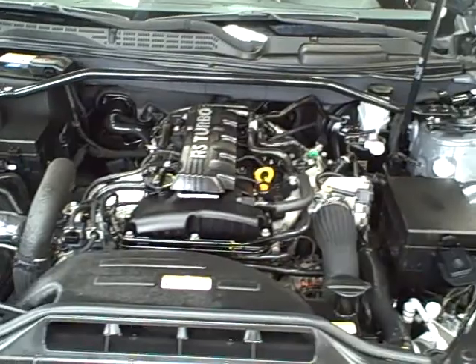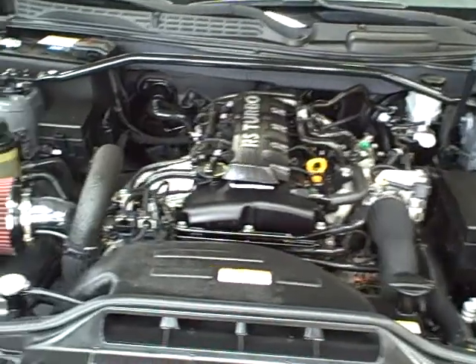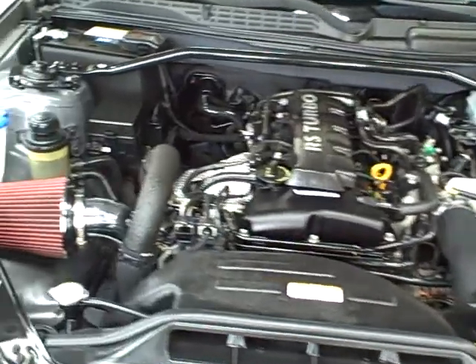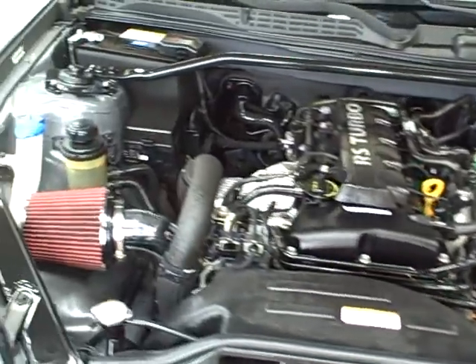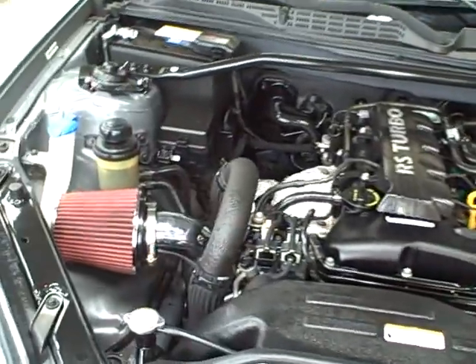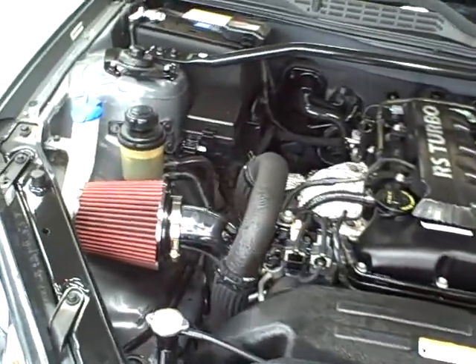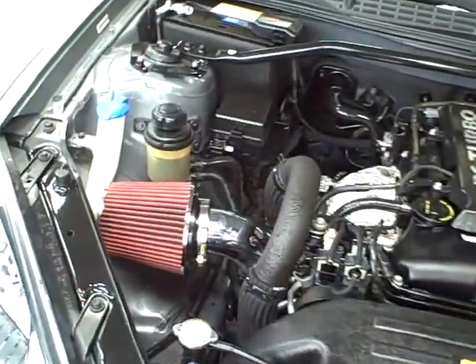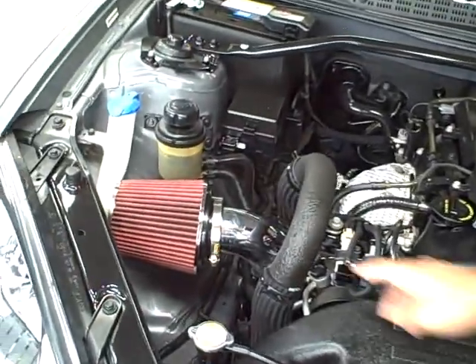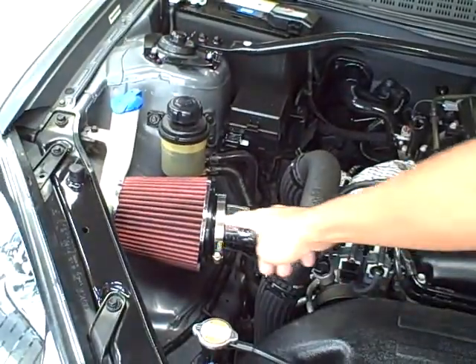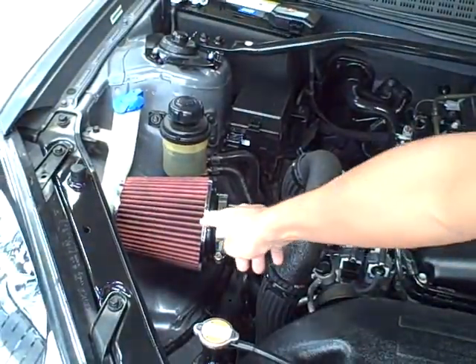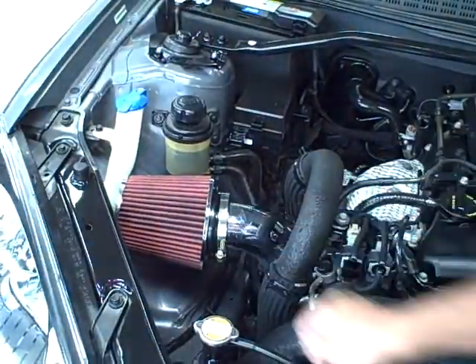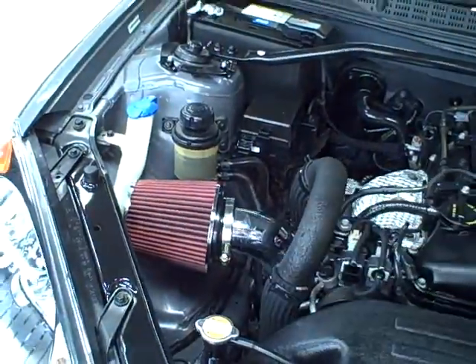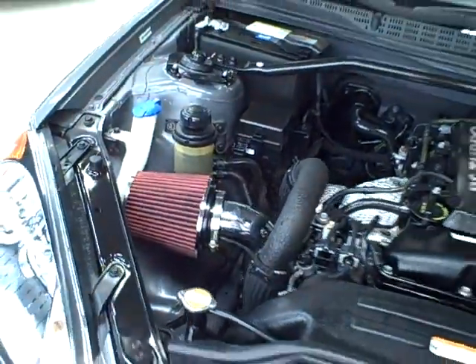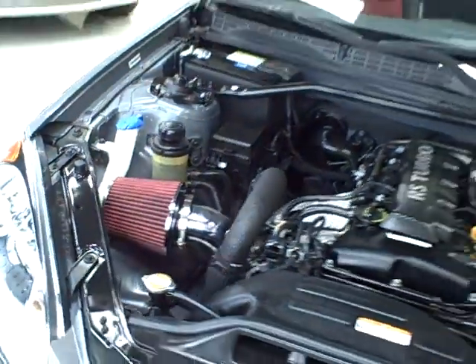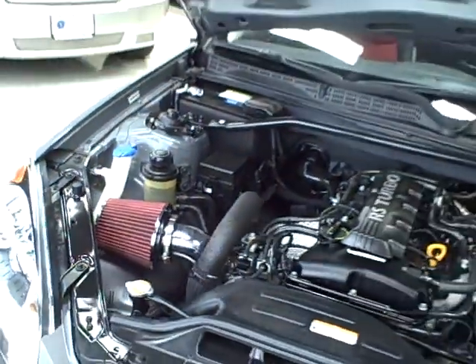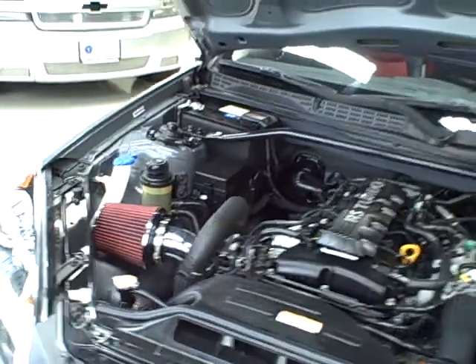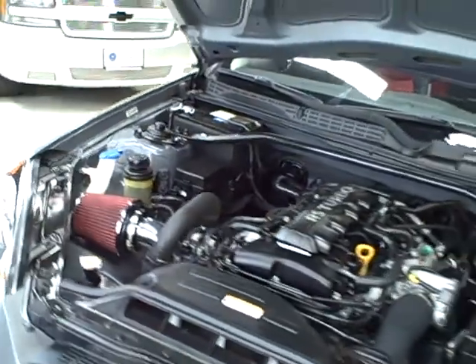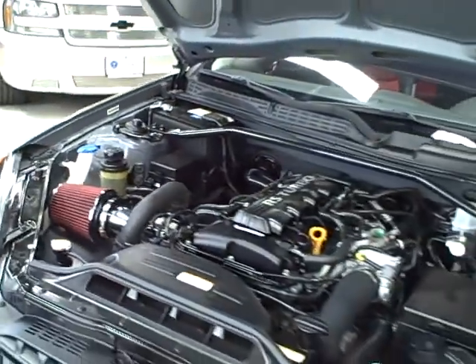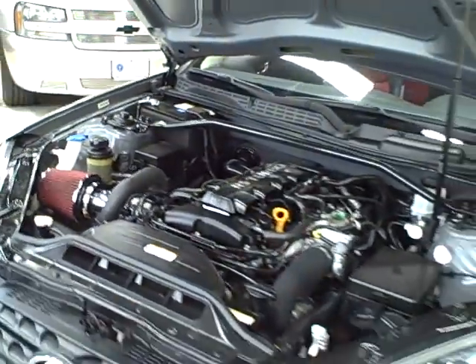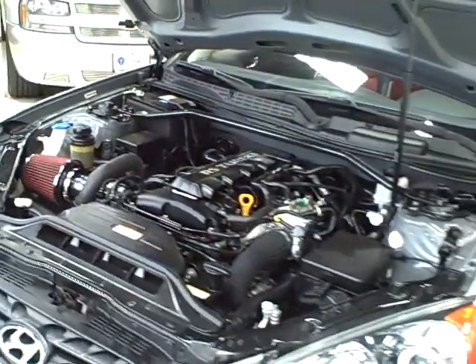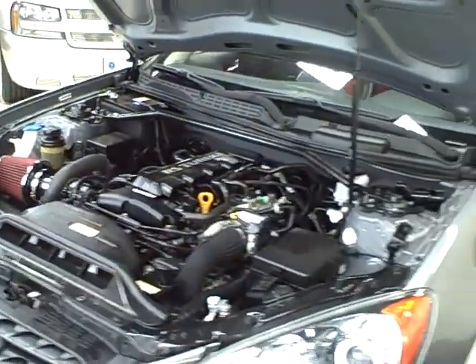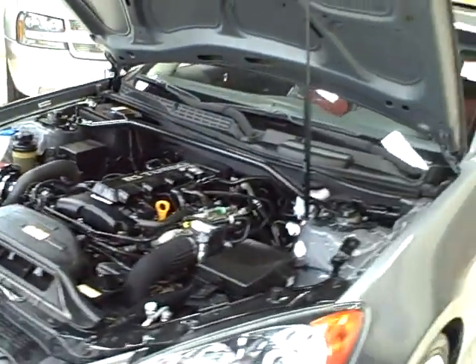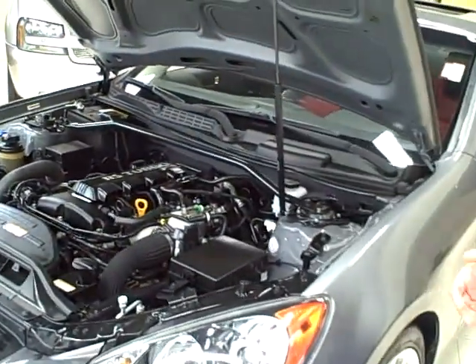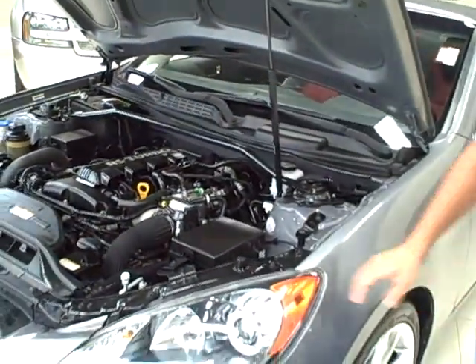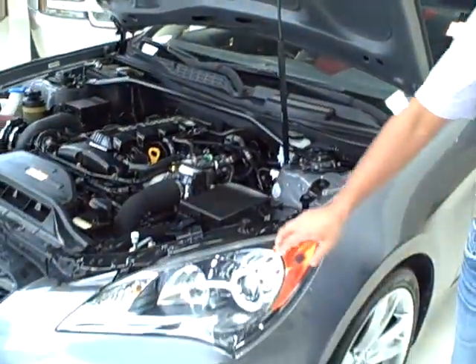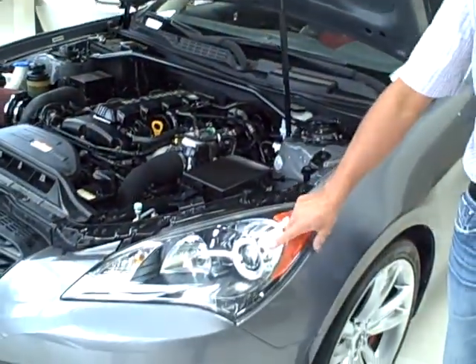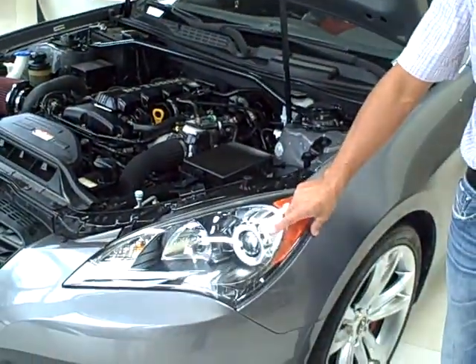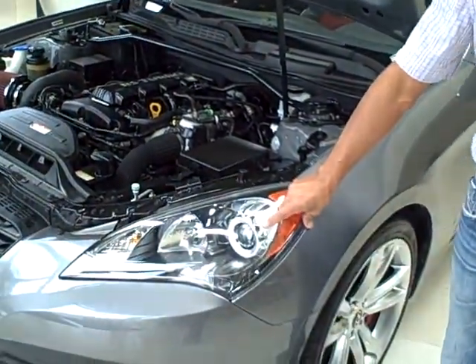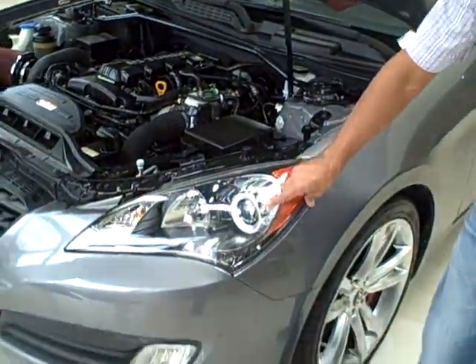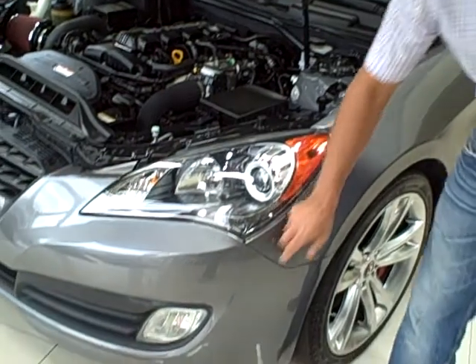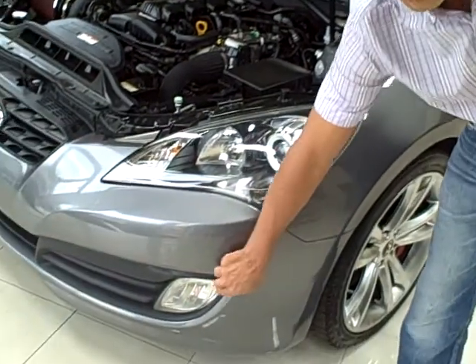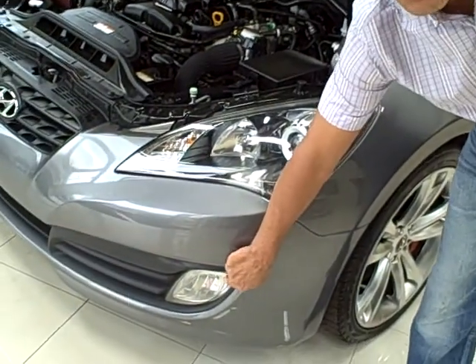It does also have an aftermarket 6 inch air intake as you see here. The Premium Package does have some nice features including xenon headlamps and fog lamps.